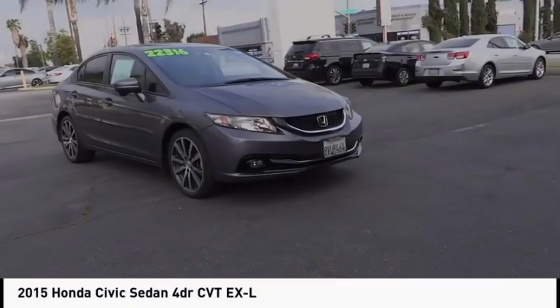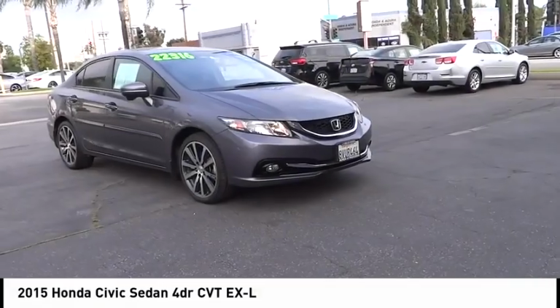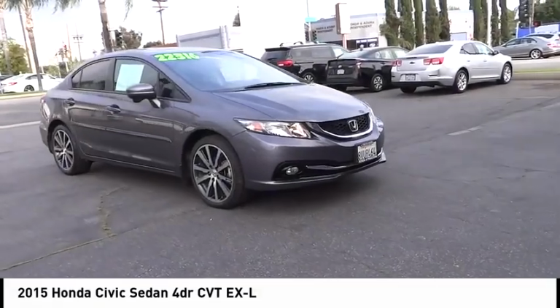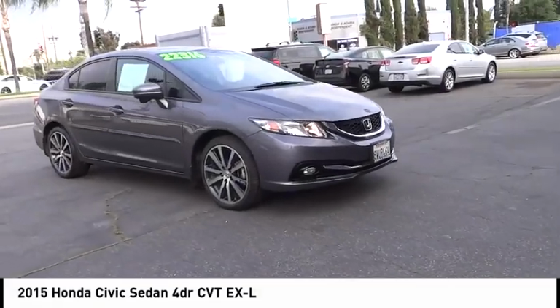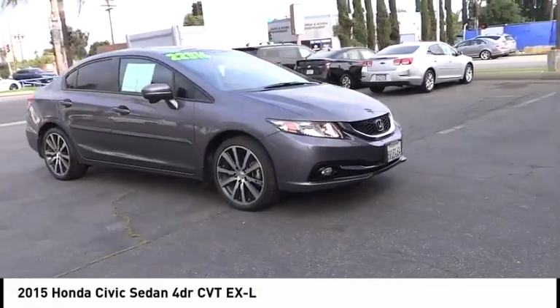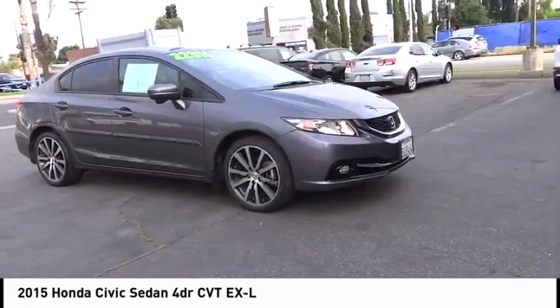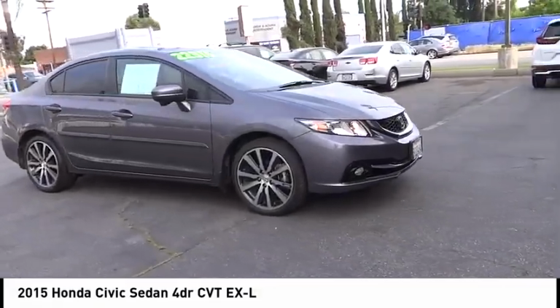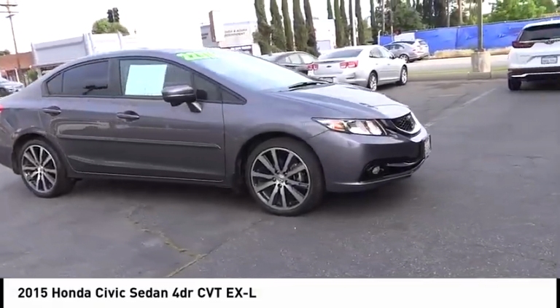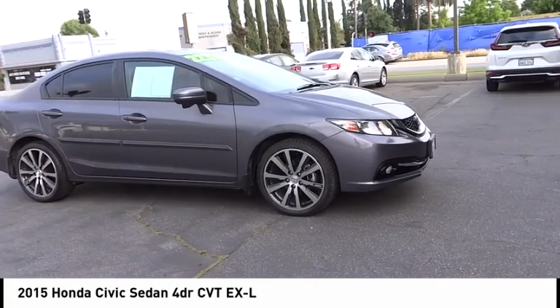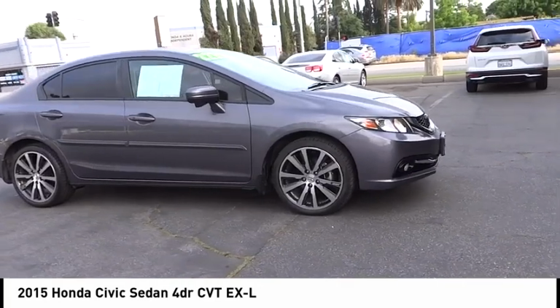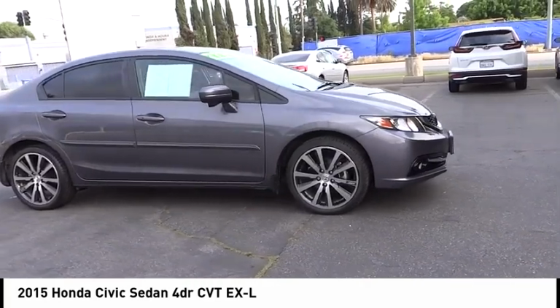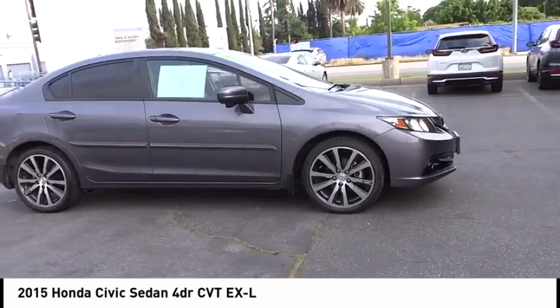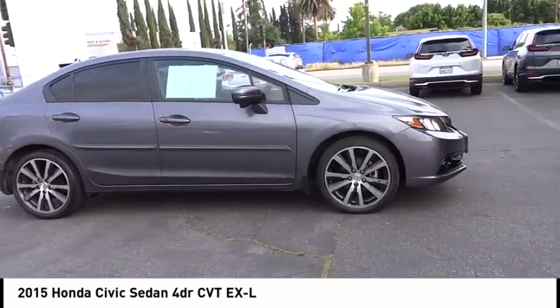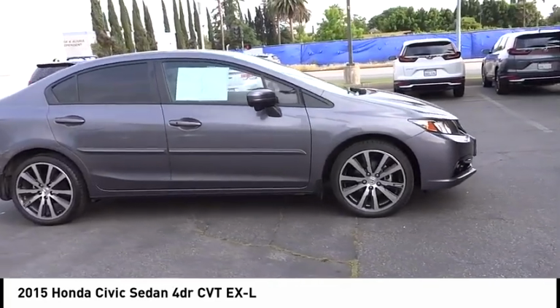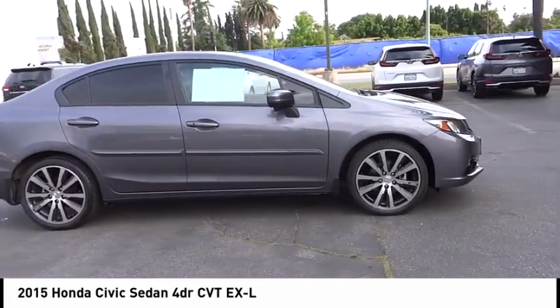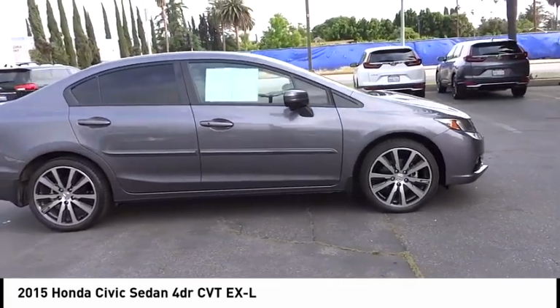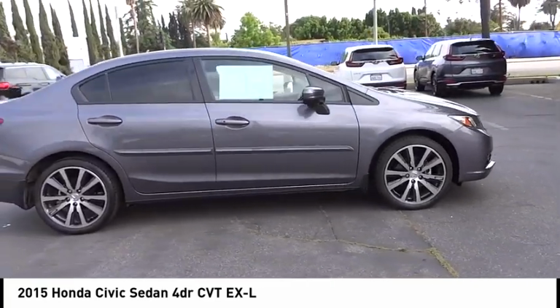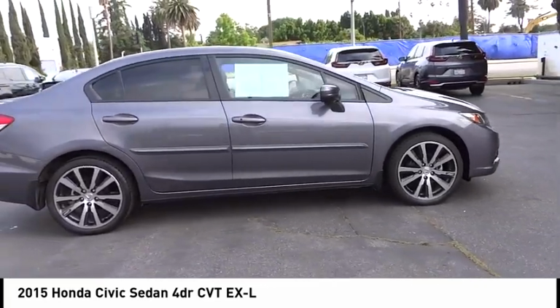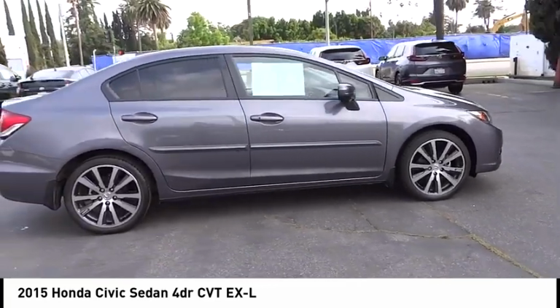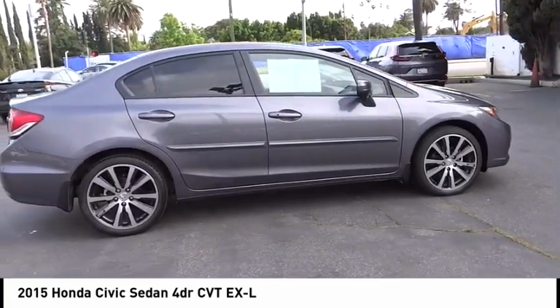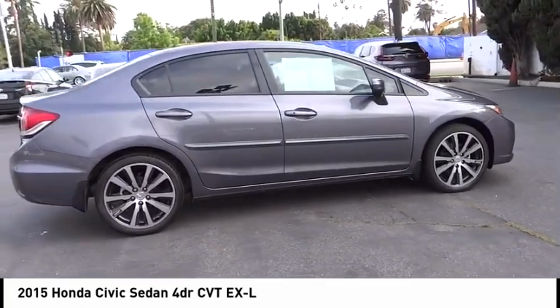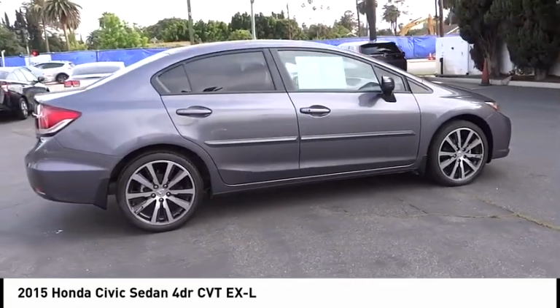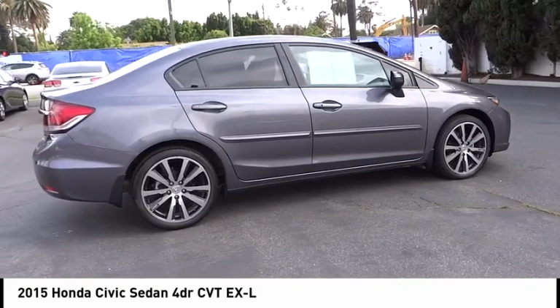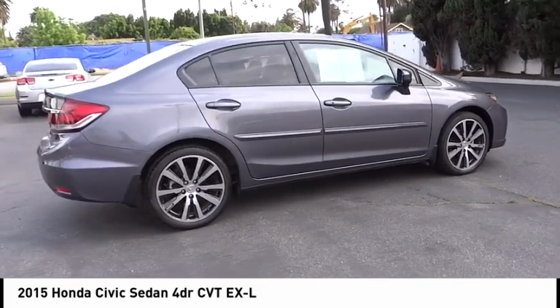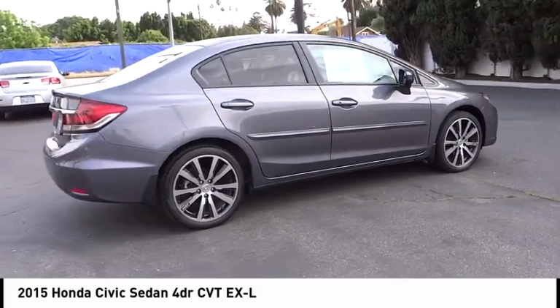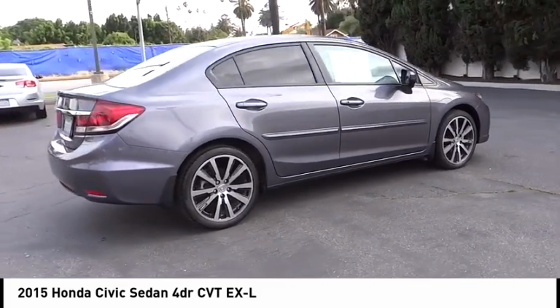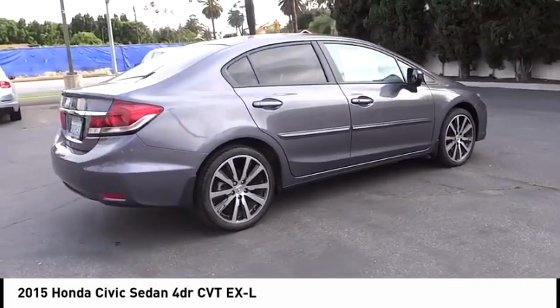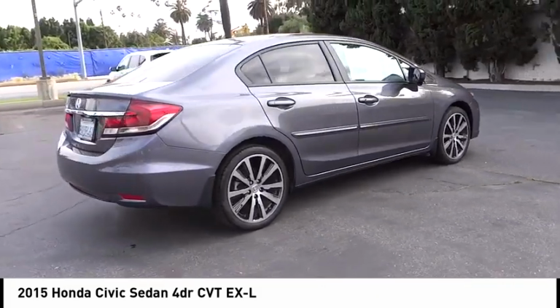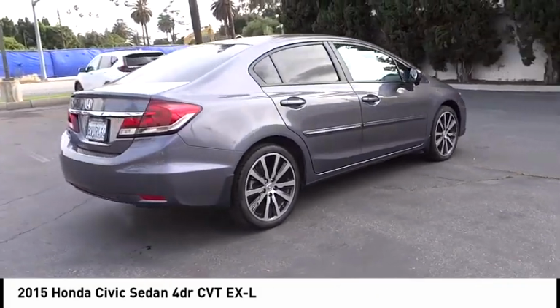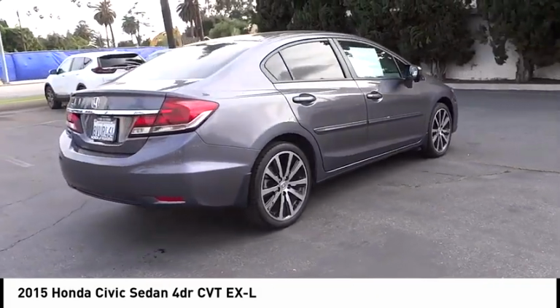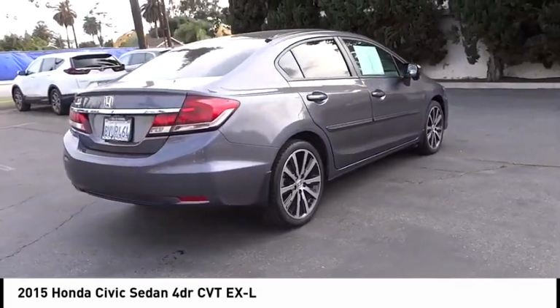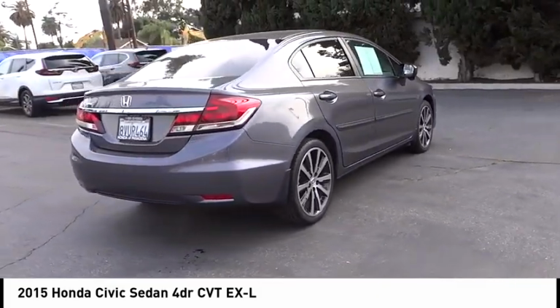Make a great choice today with the 2015 Honda Civic. Practical, with awesome gas mileage and incredibly reliable. This vehicle has less than 40,000 miles.